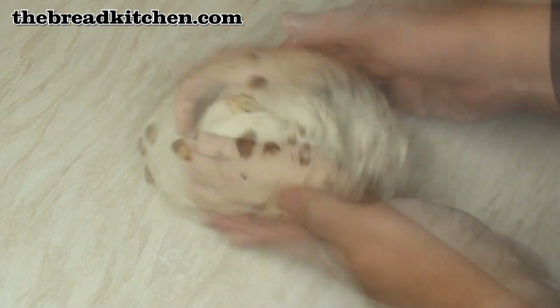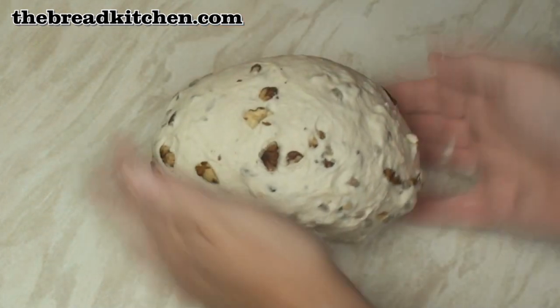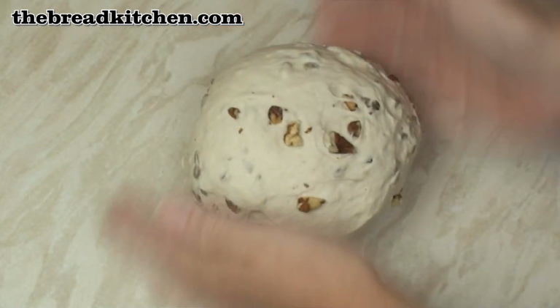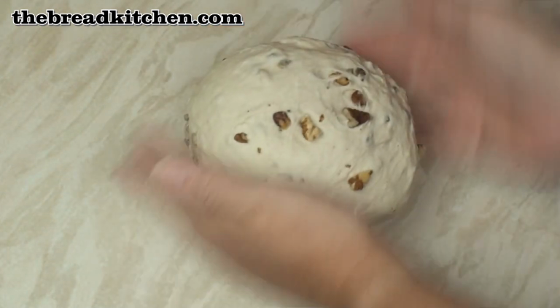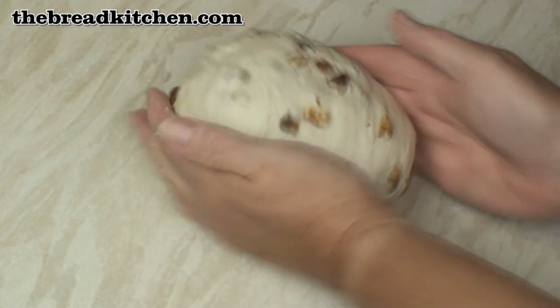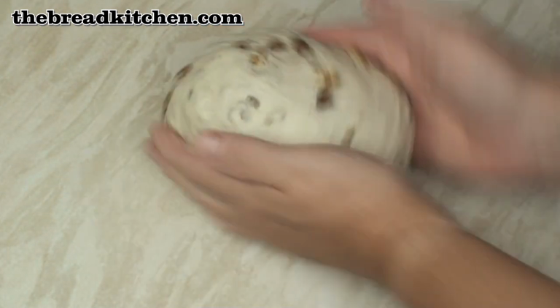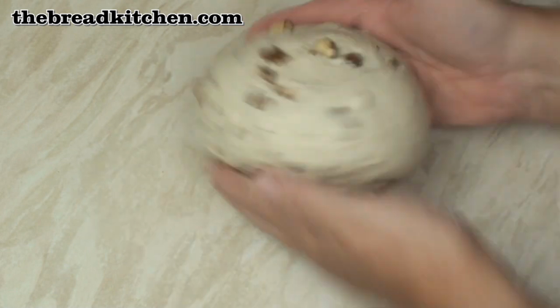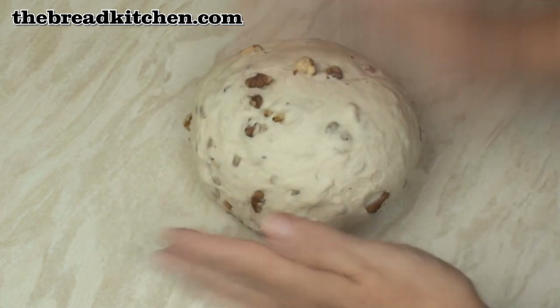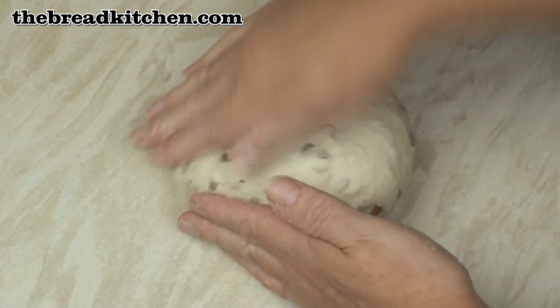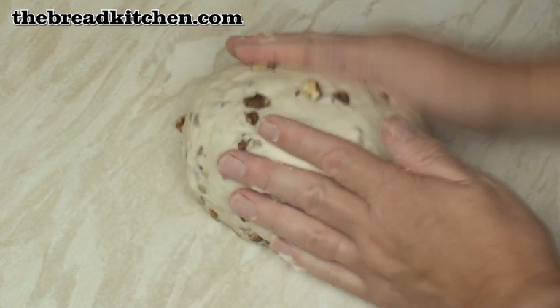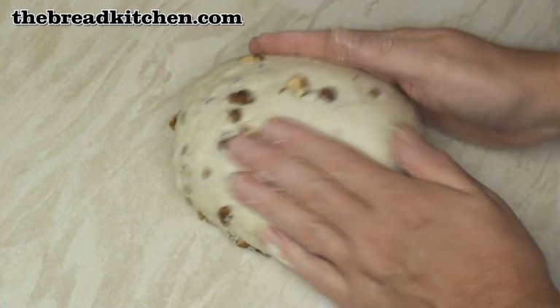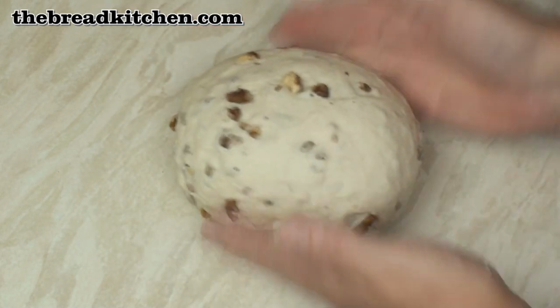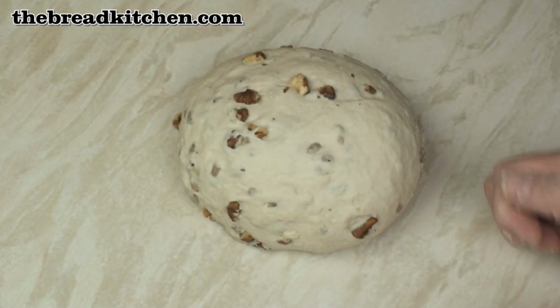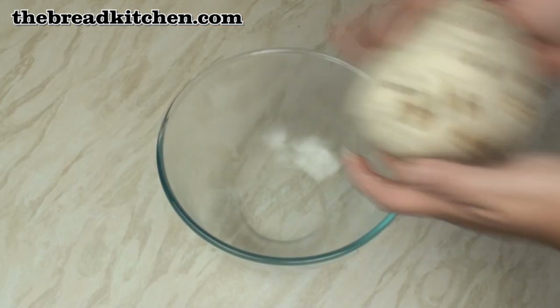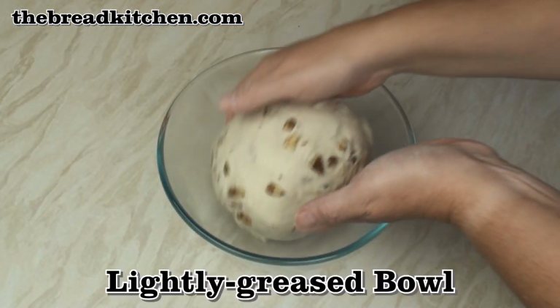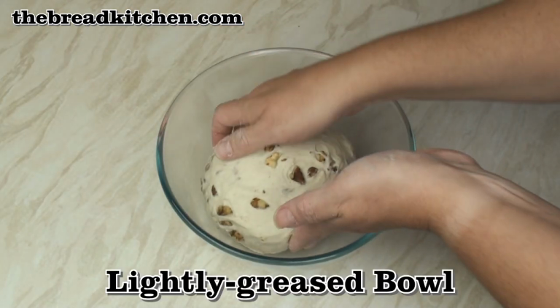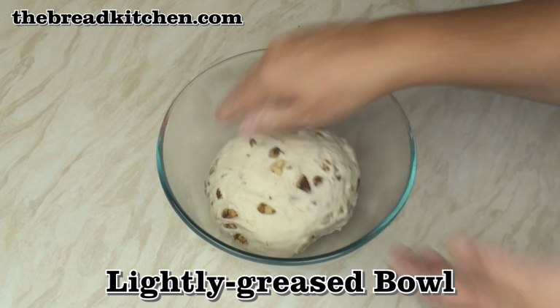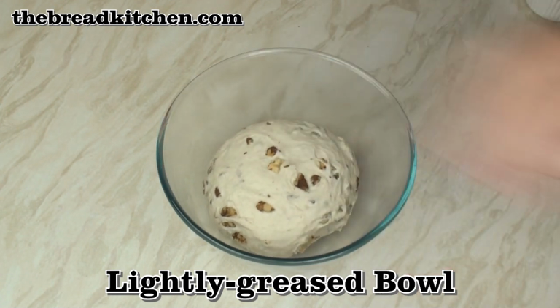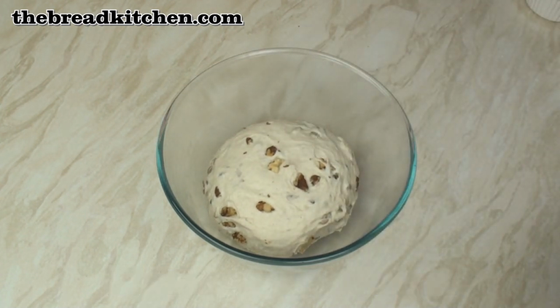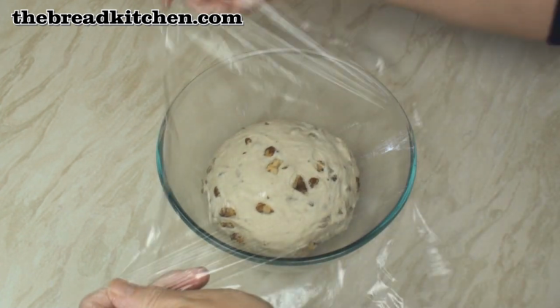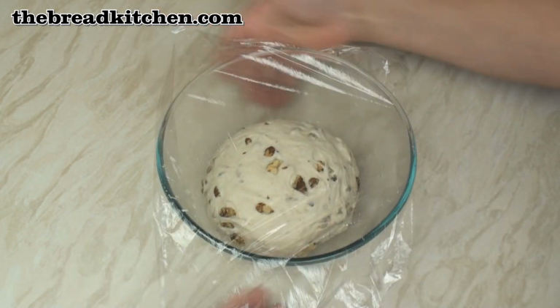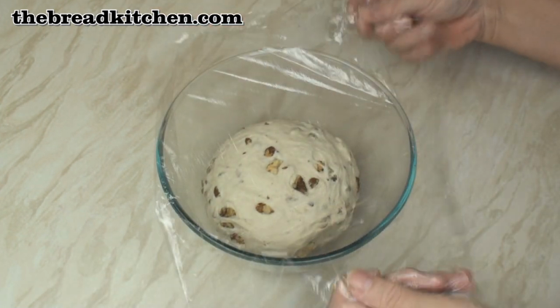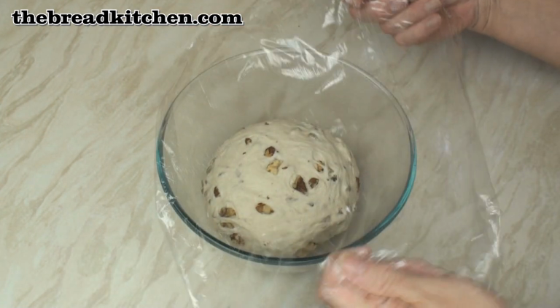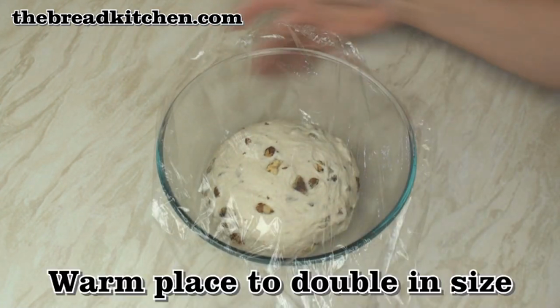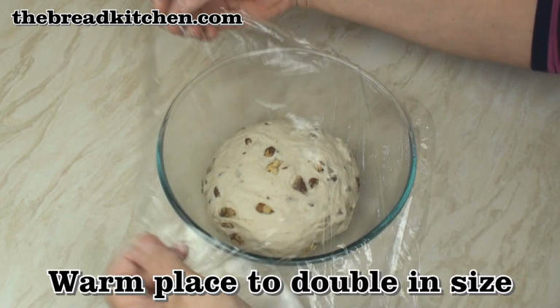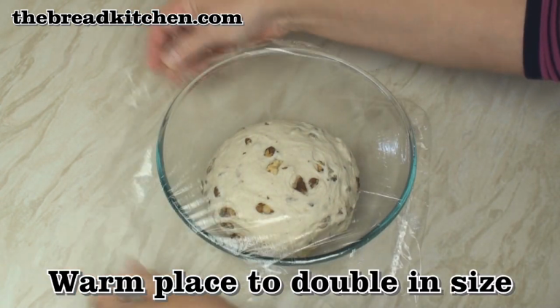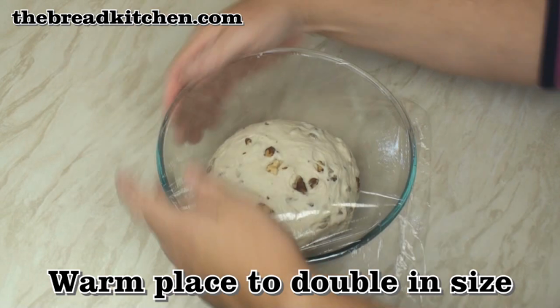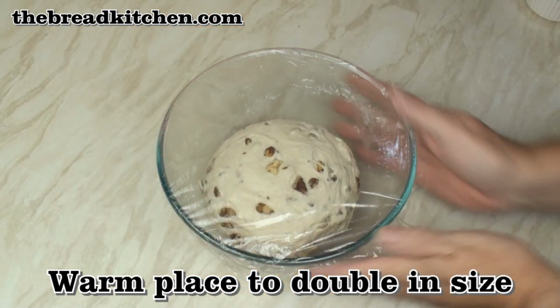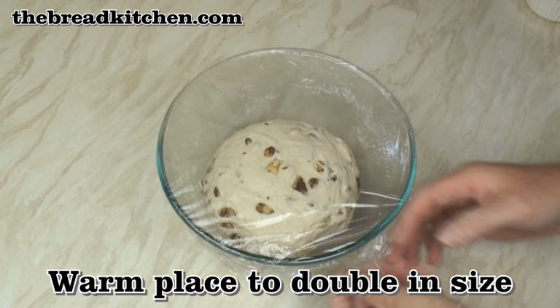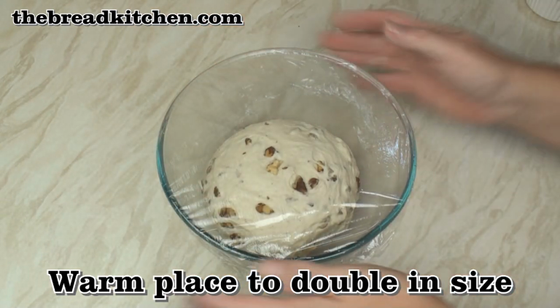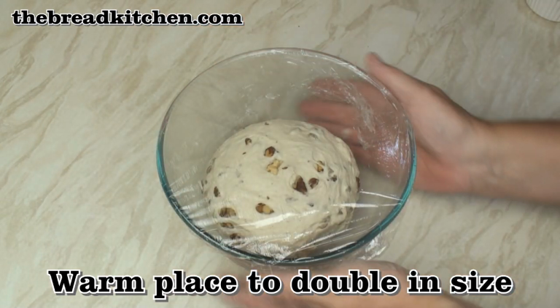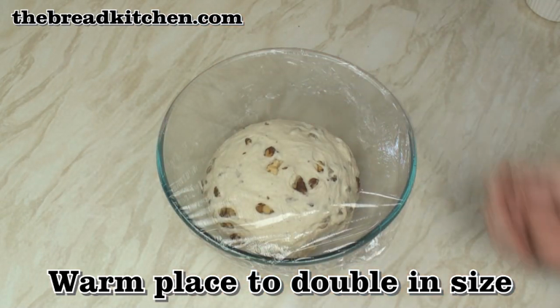It might take you a couple of minutes to get all the seeds and walnuts distributed throughout the dough. Pop the dough in a lightly greased bowl, cover and leave in a nice warm place to allow the dough to about double in size.